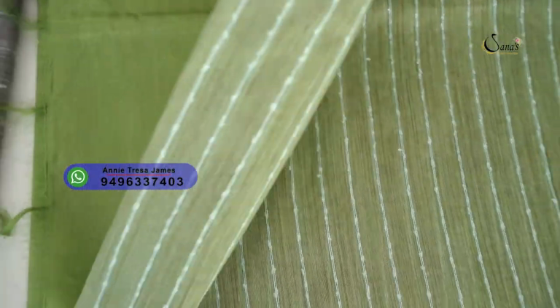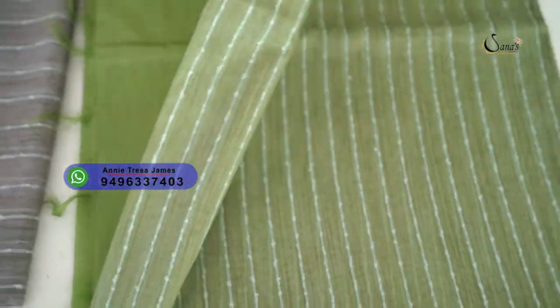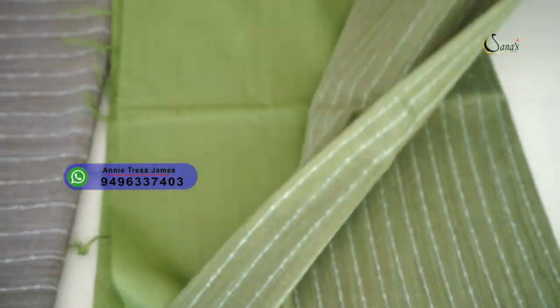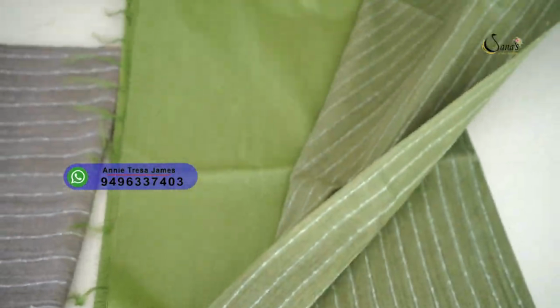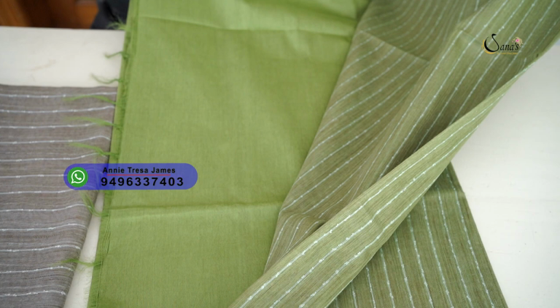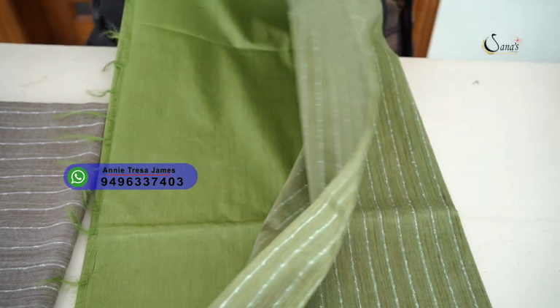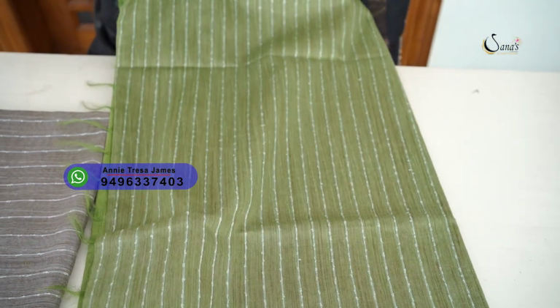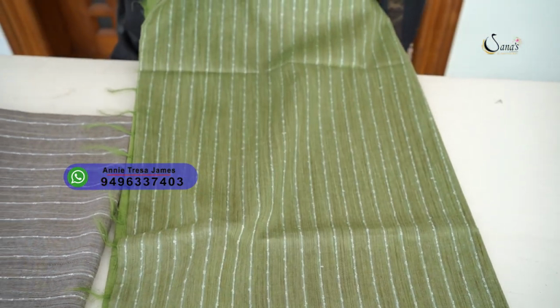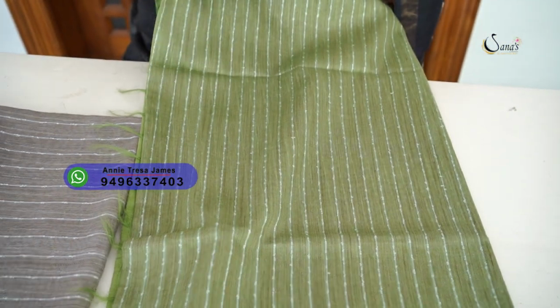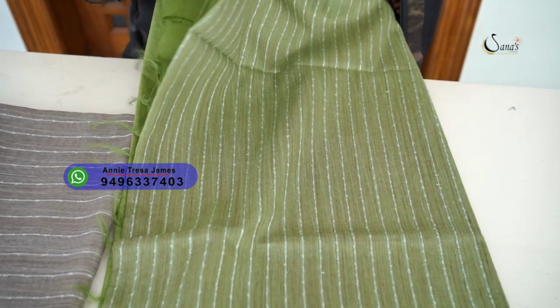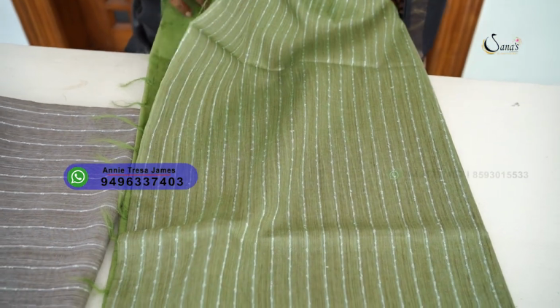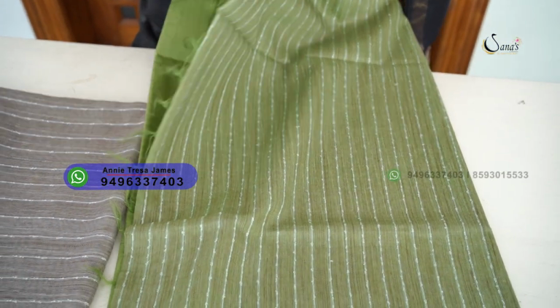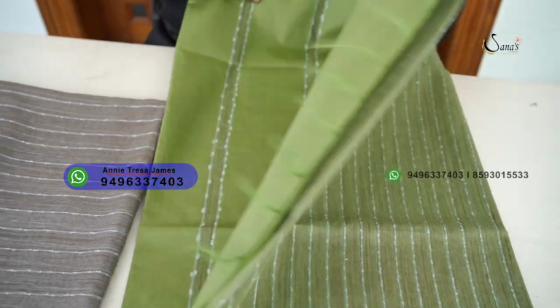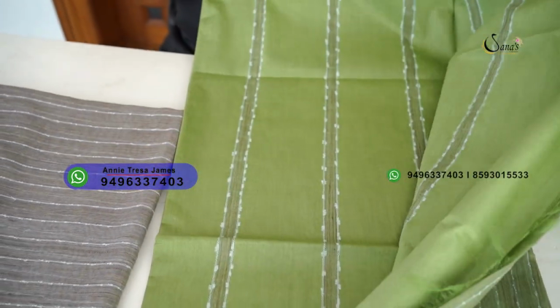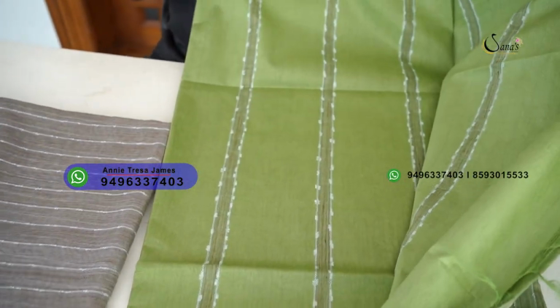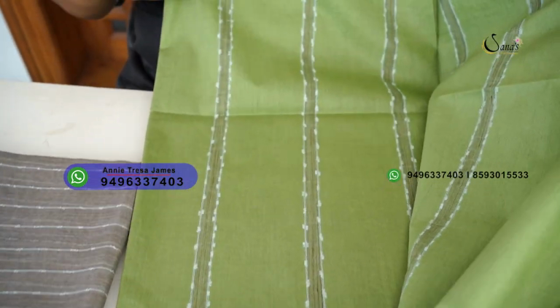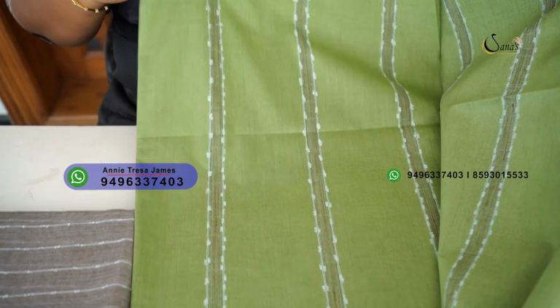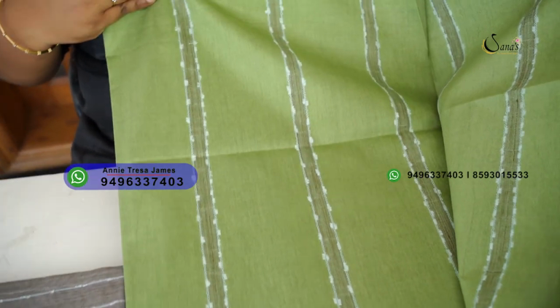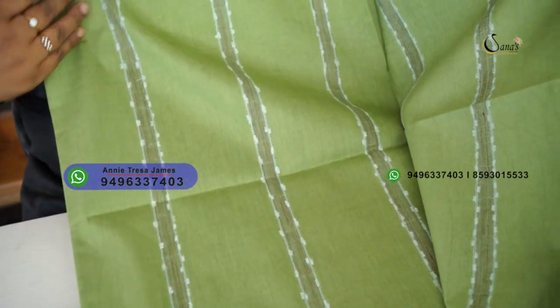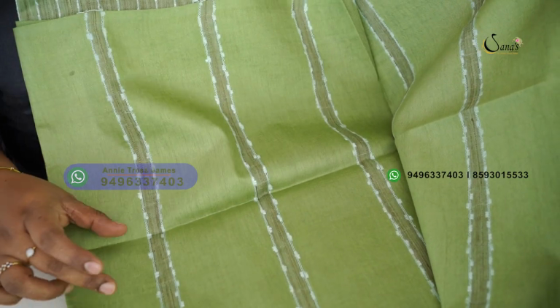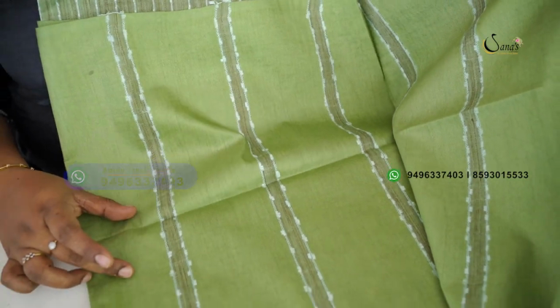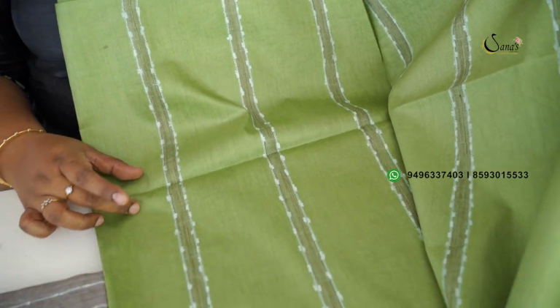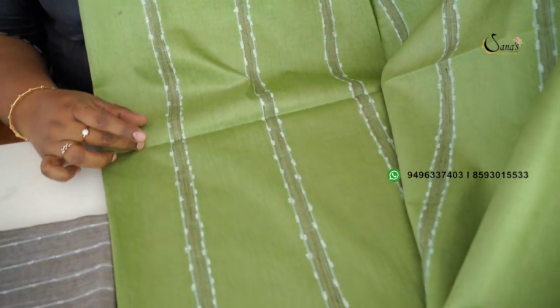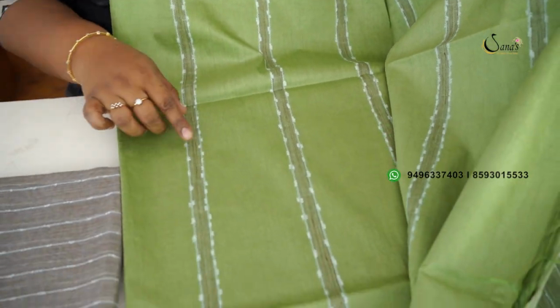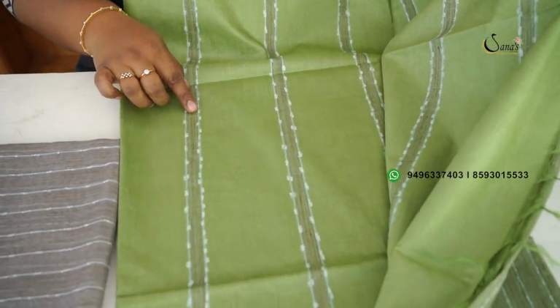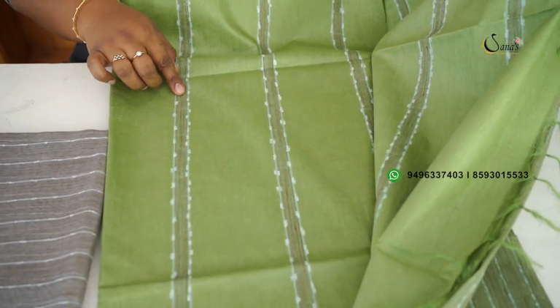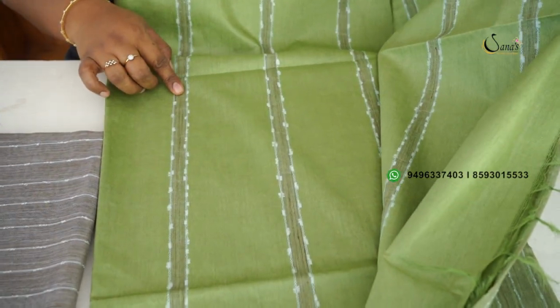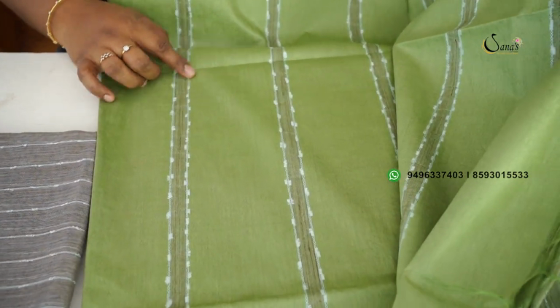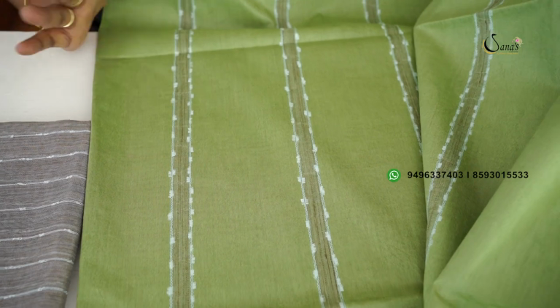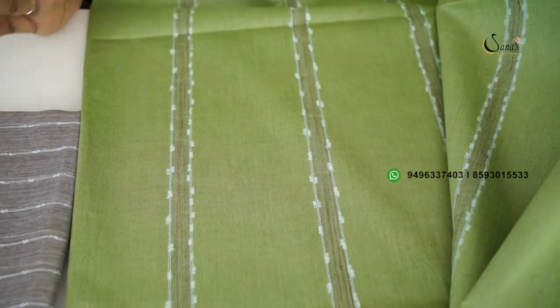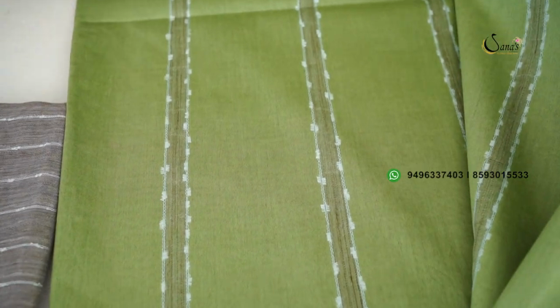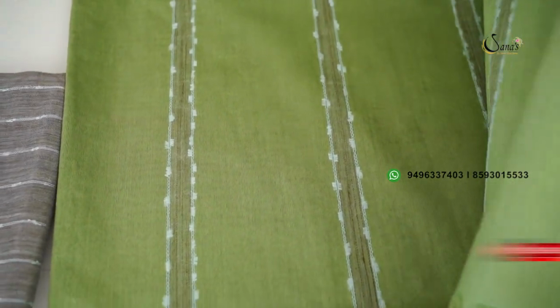This is a blouse piece. I use this little neon color. This is a dark color and I use the same color as you can find in the body with all colors.